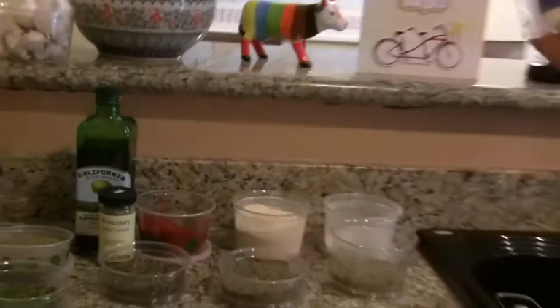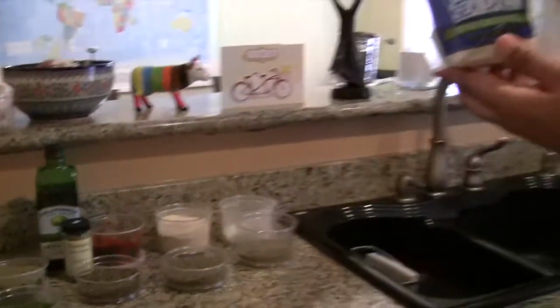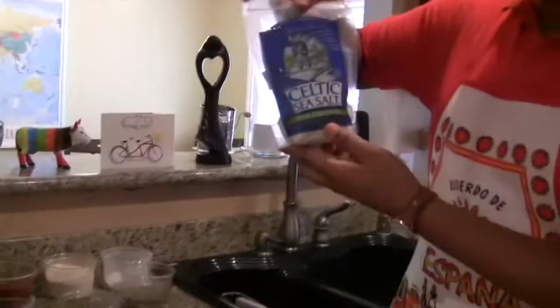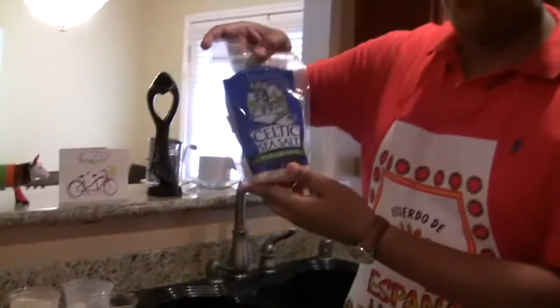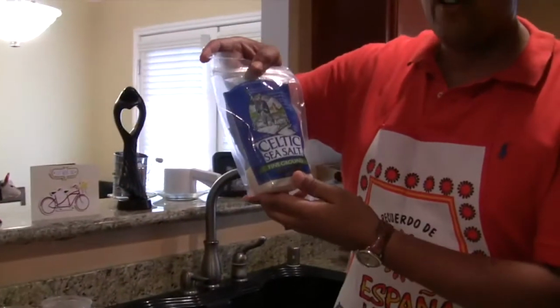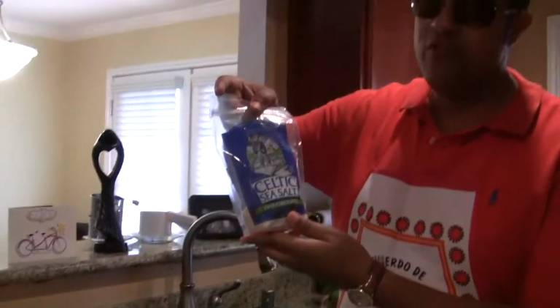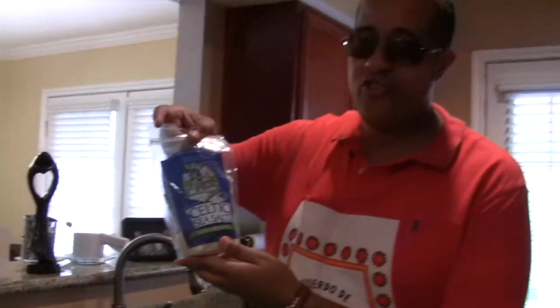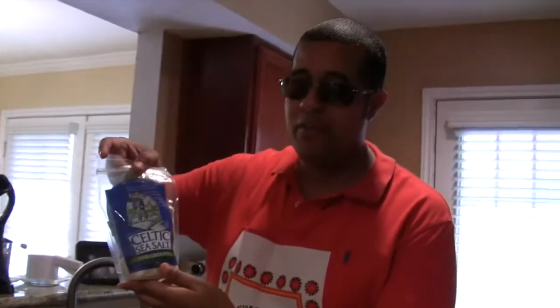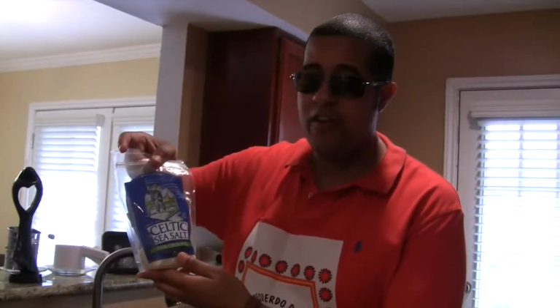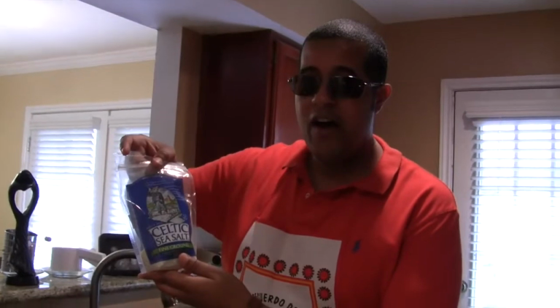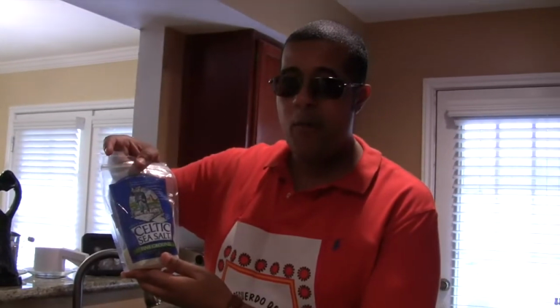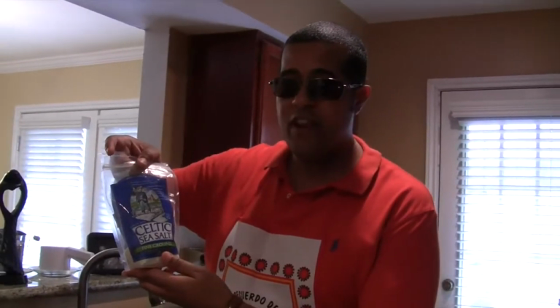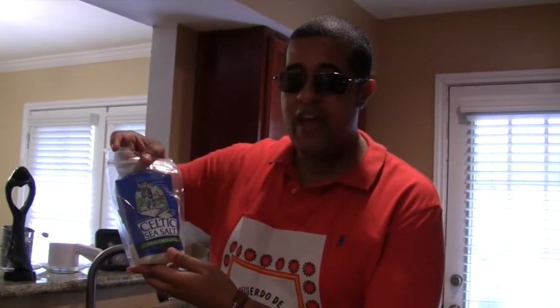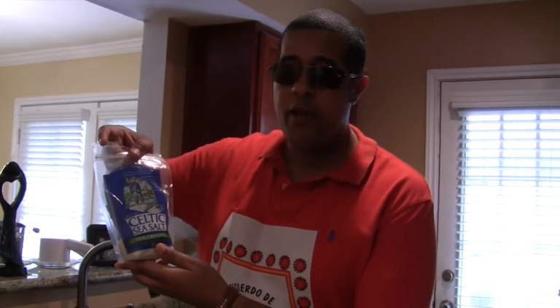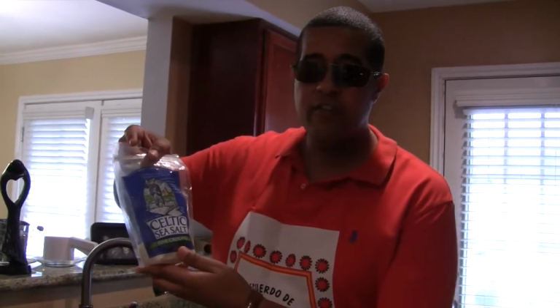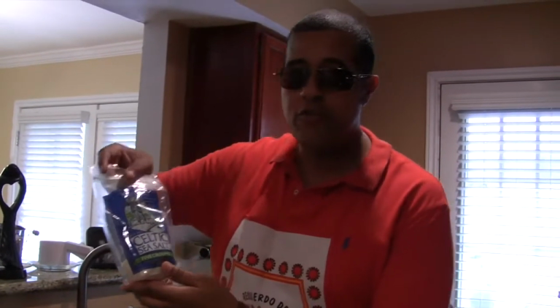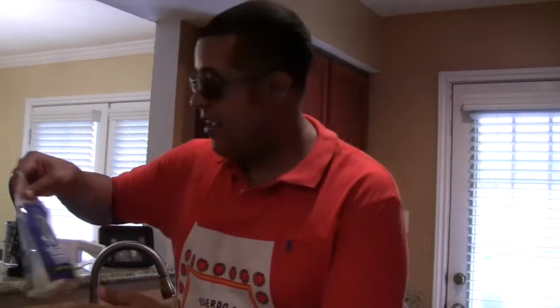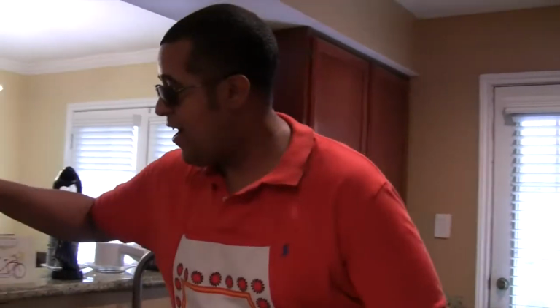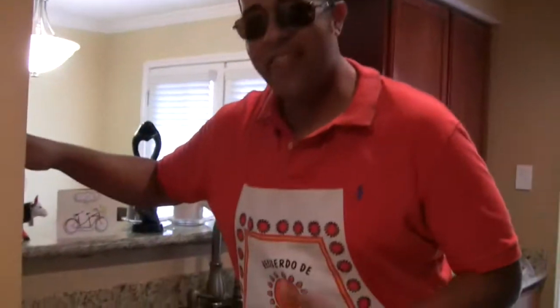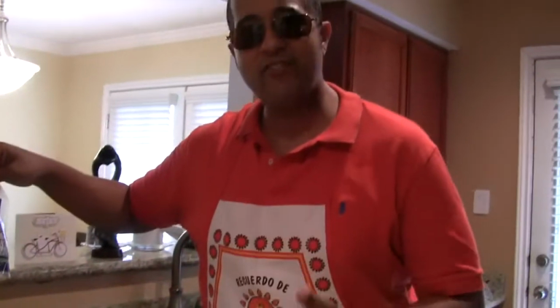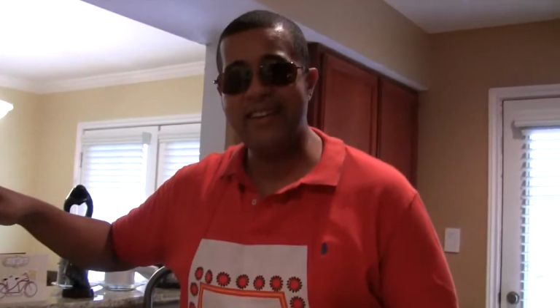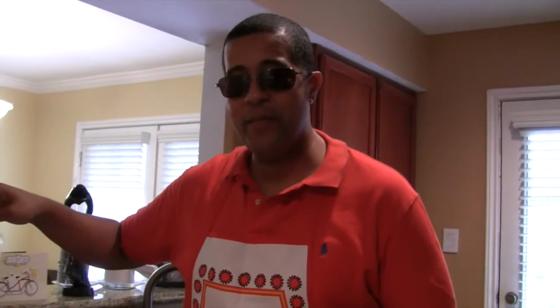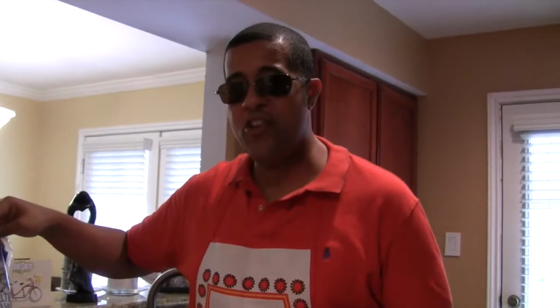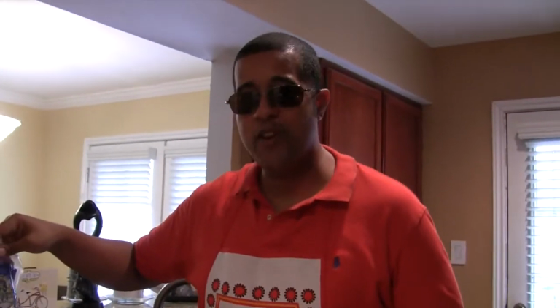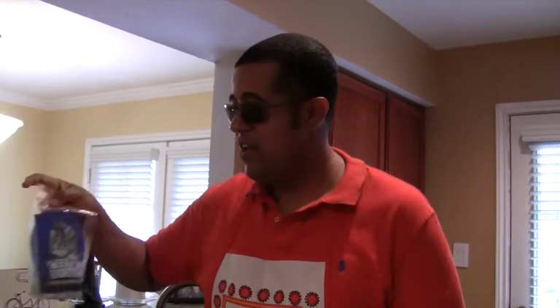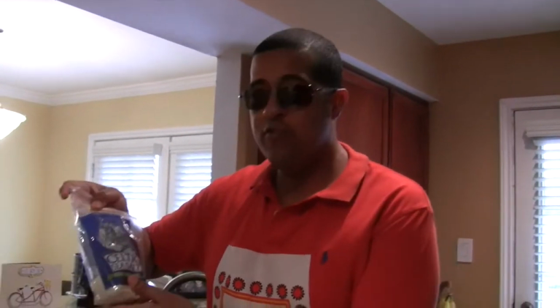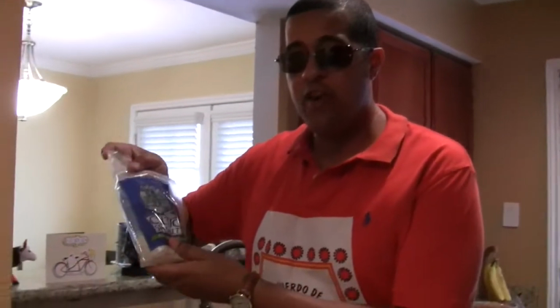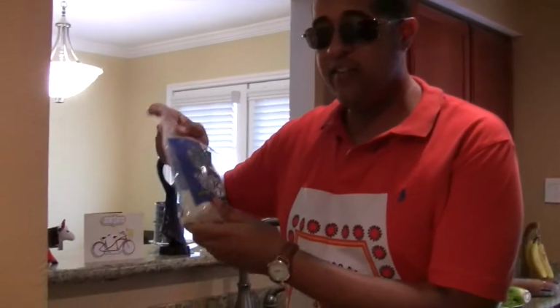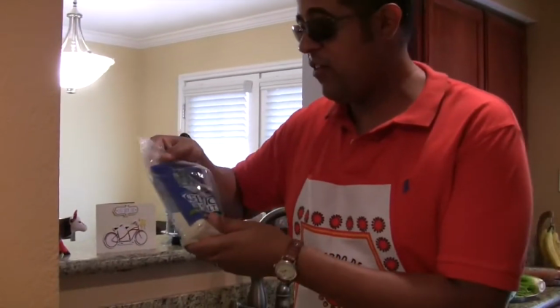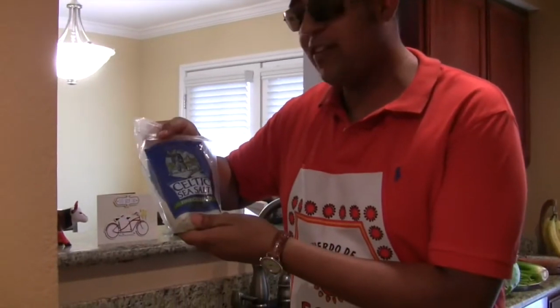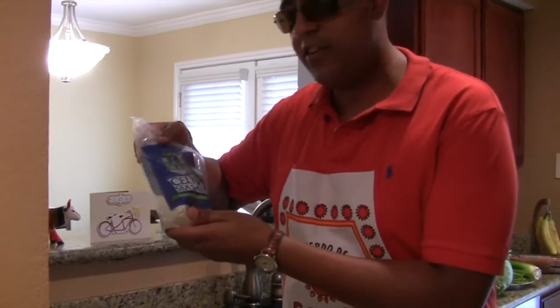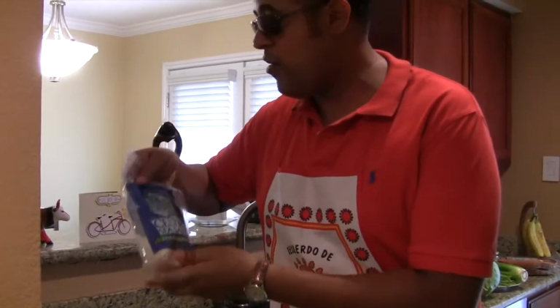Celtic sea salt — very good salt. Don't use traditional table salt; I won't mention the name... okay, Morton's. Don't use that. They have extra additives and chemicals you don't need. Use a great sea salt — Celtic salt is wonderful.